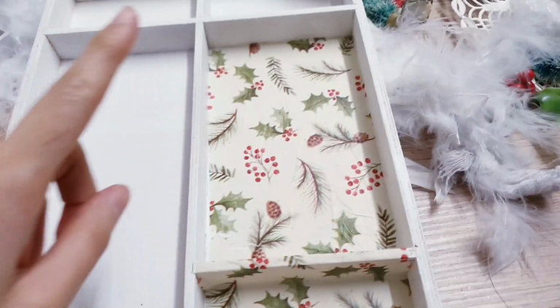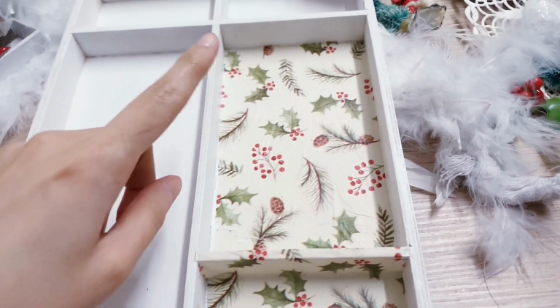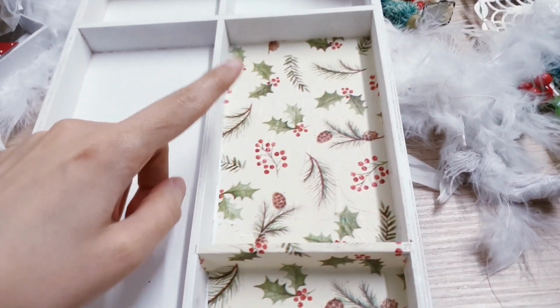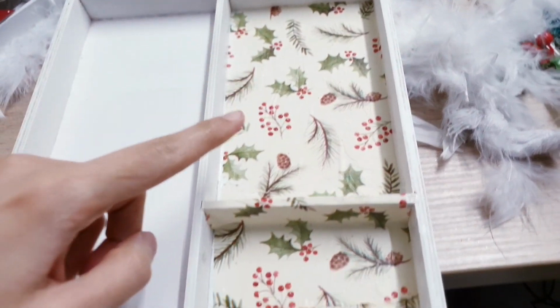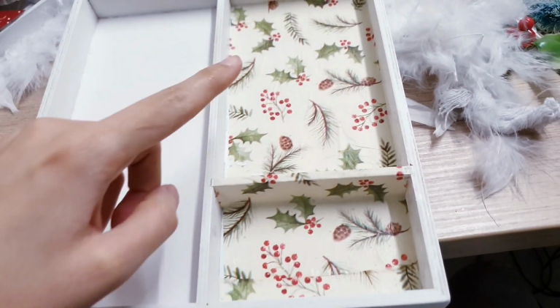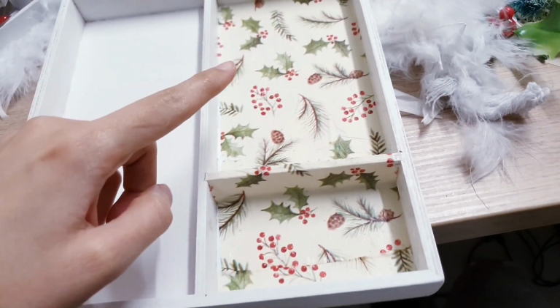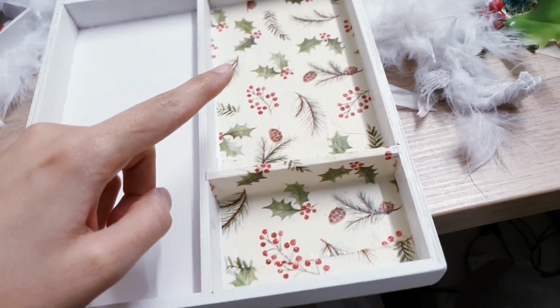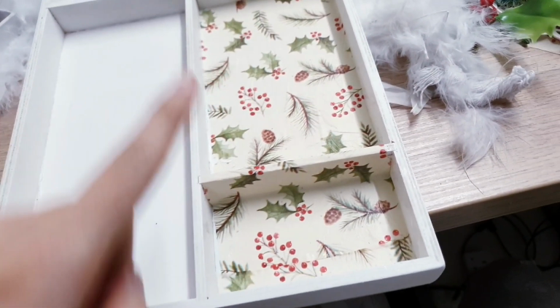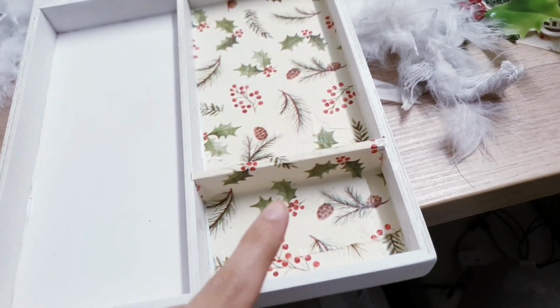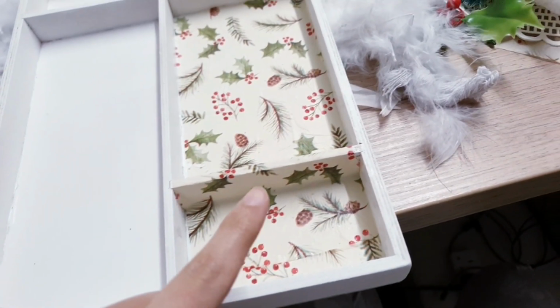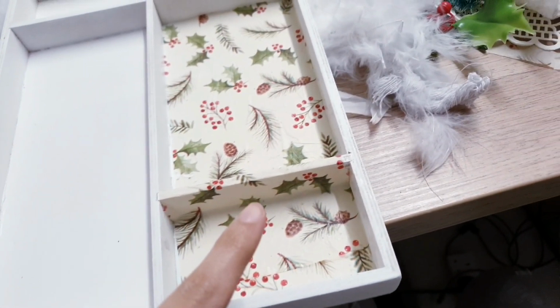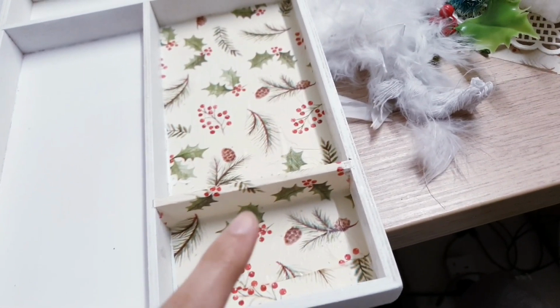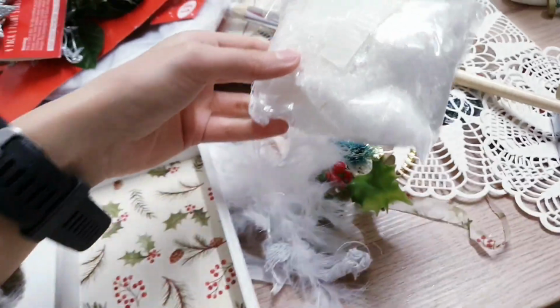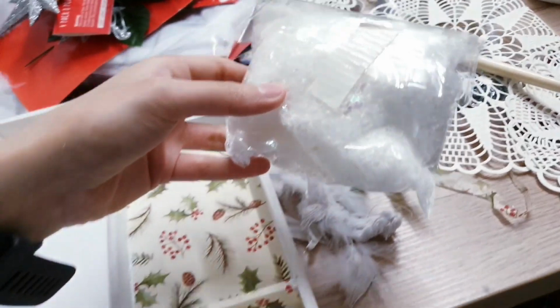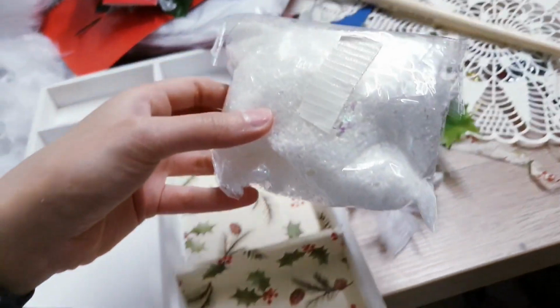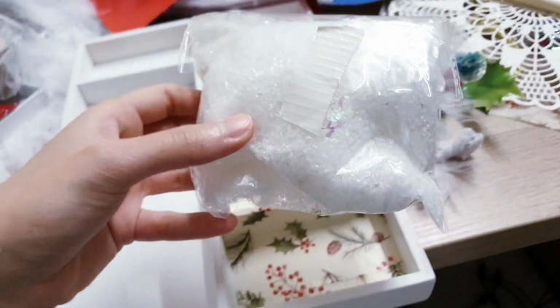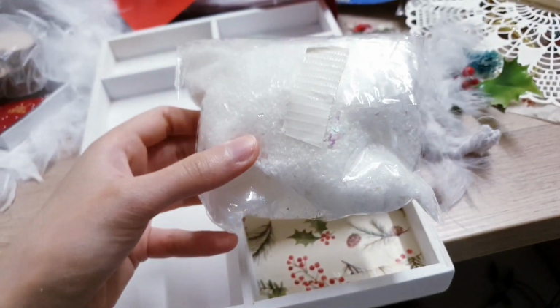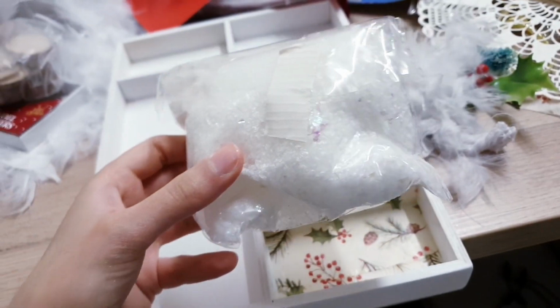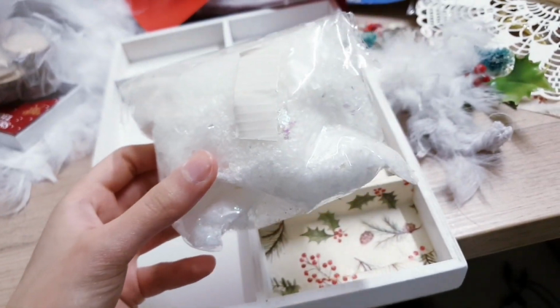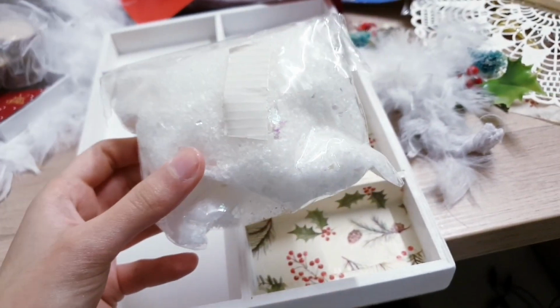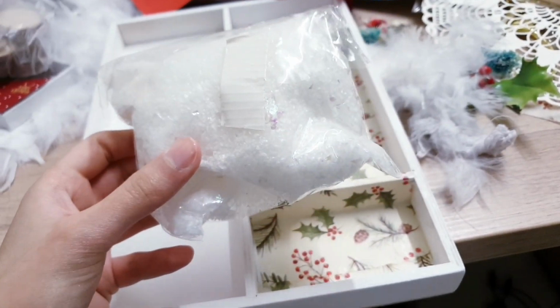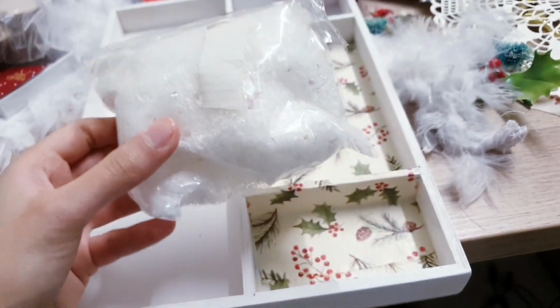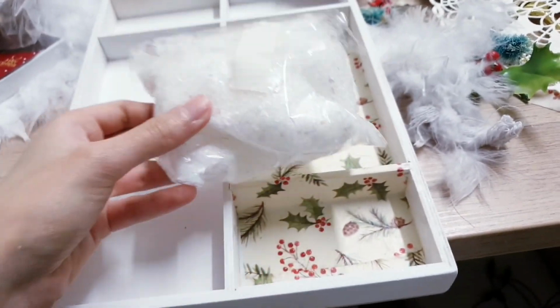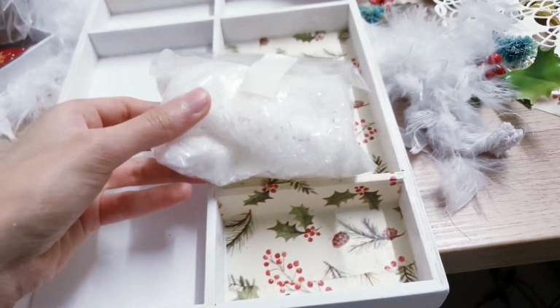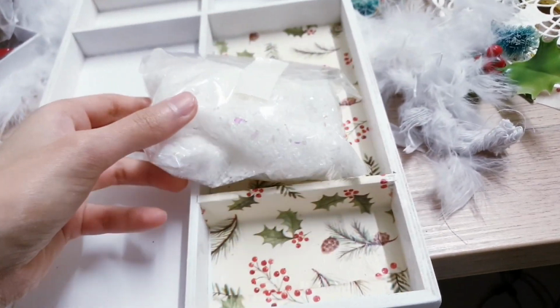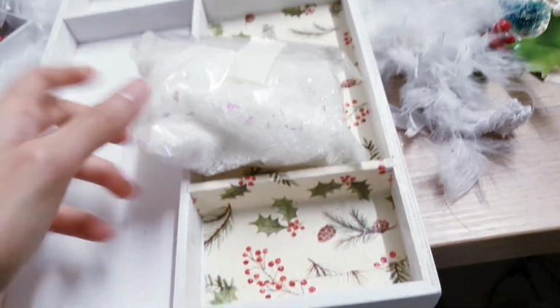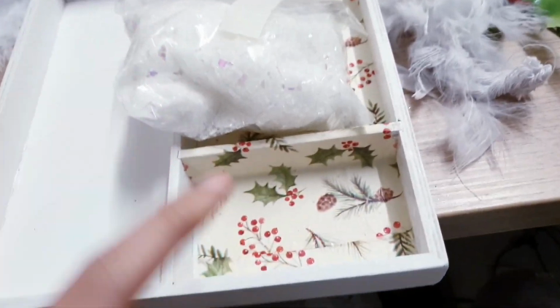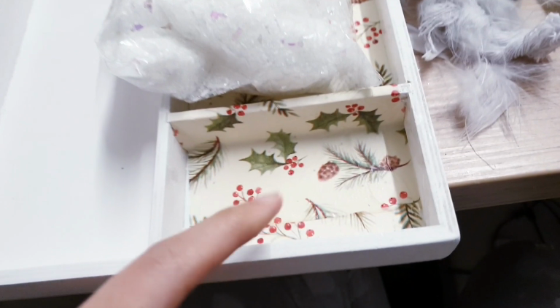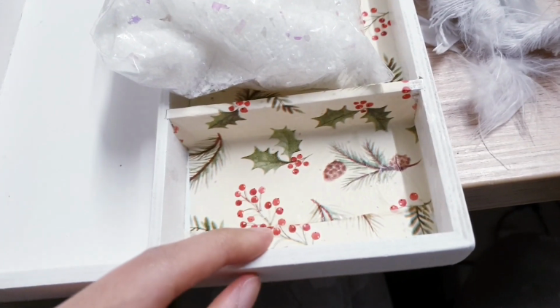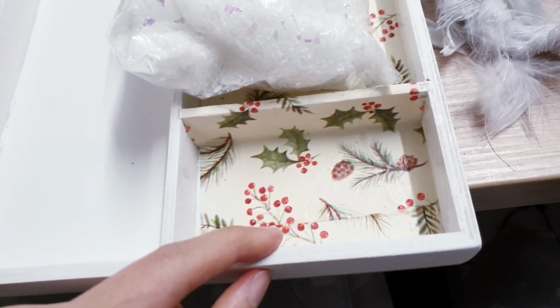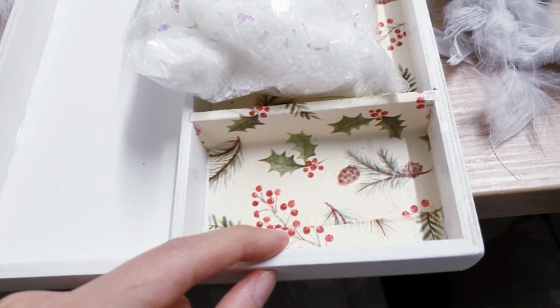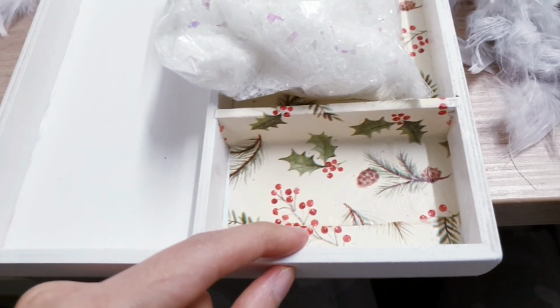So that's all stuck down. I did that in that compartment and the one below. And now I'm going to be taking some of this artificial snow, and we're going to stick that down on the bottom here with some hot glue.